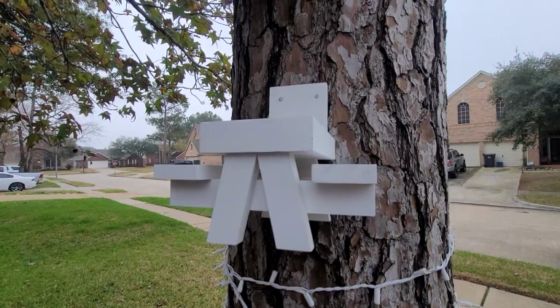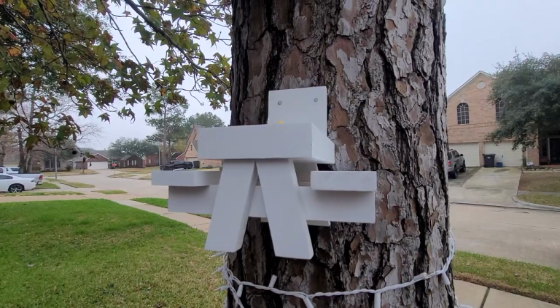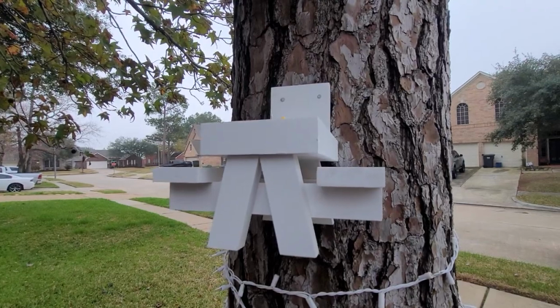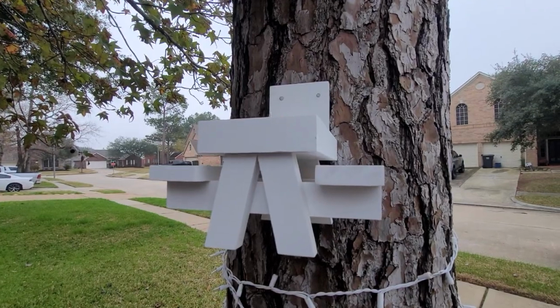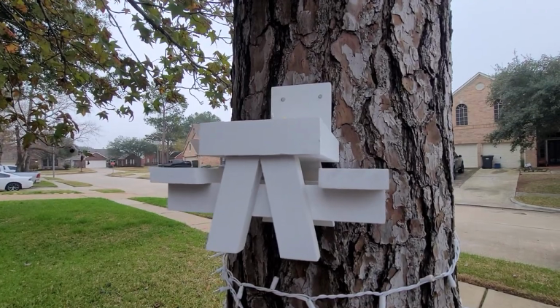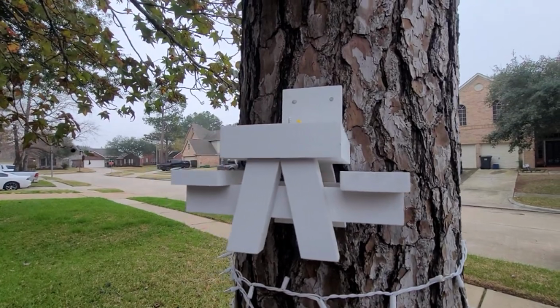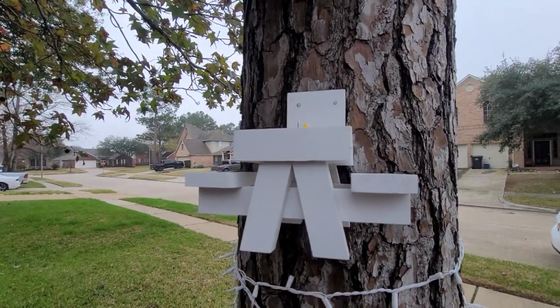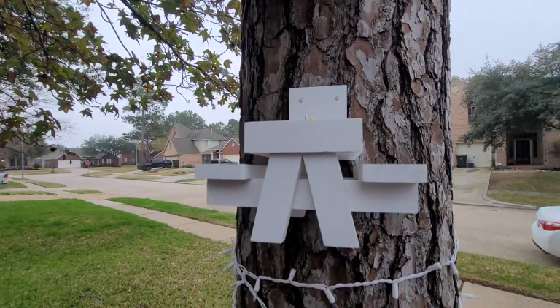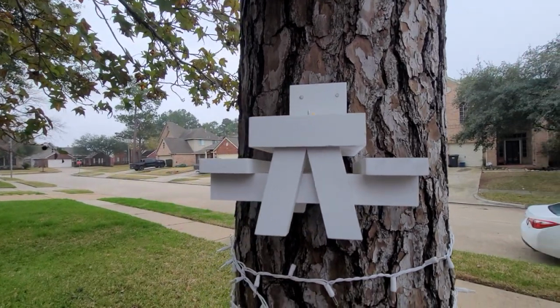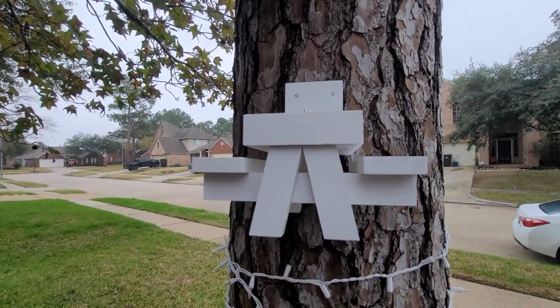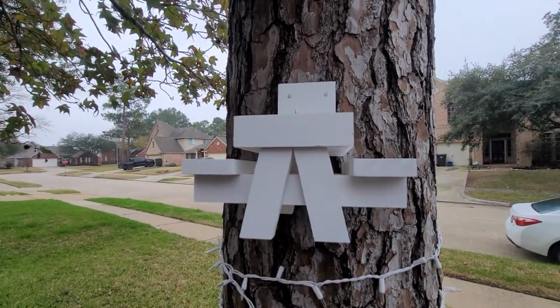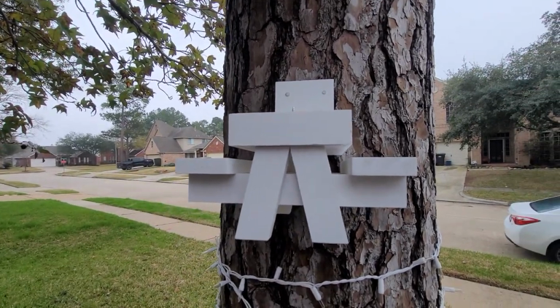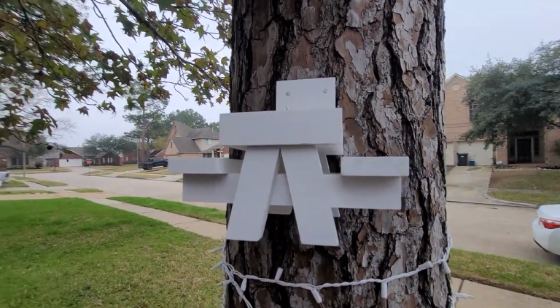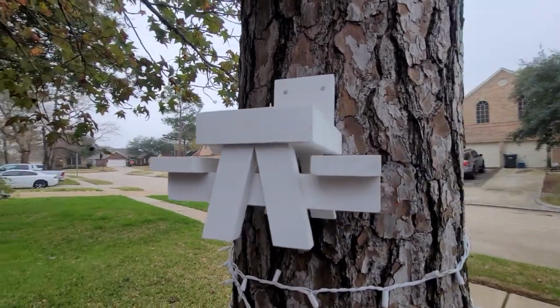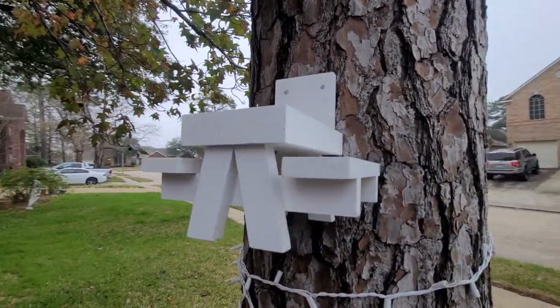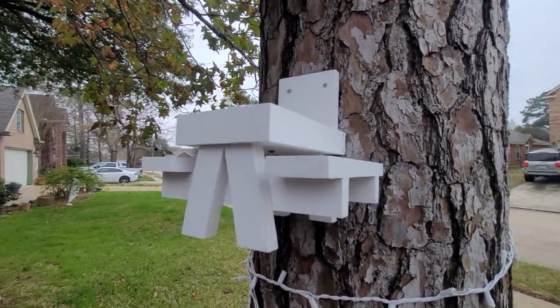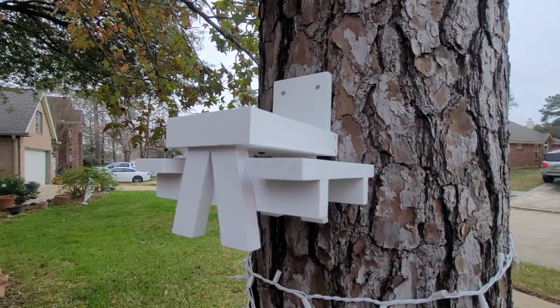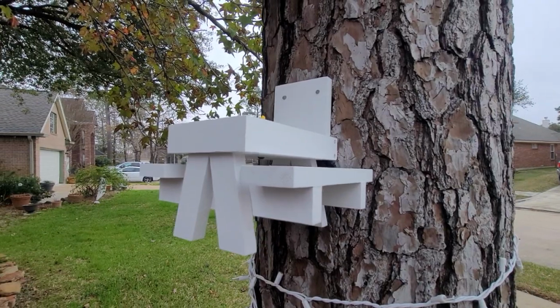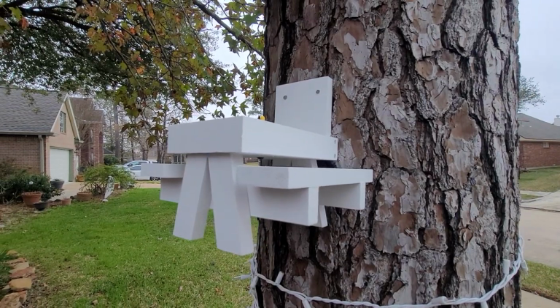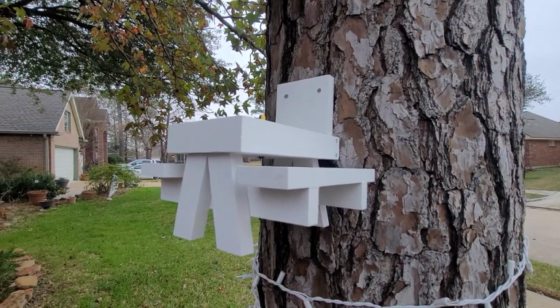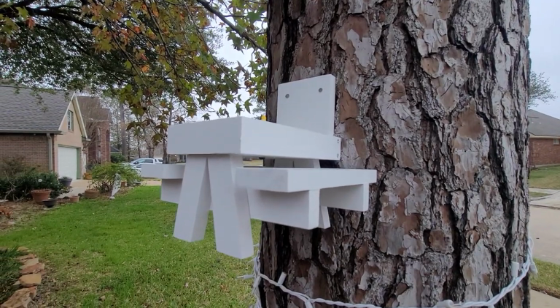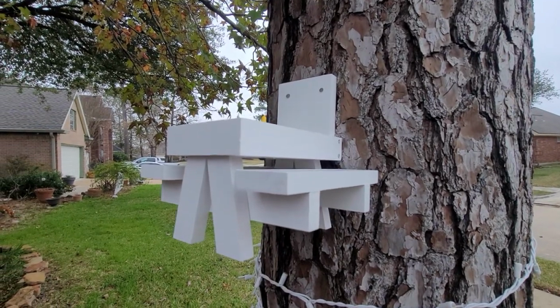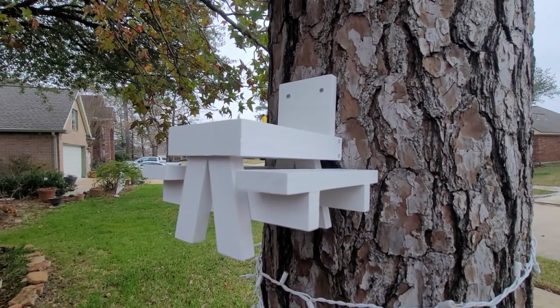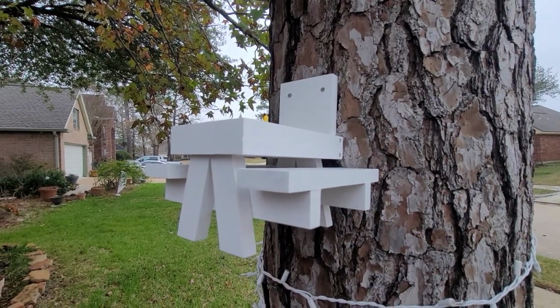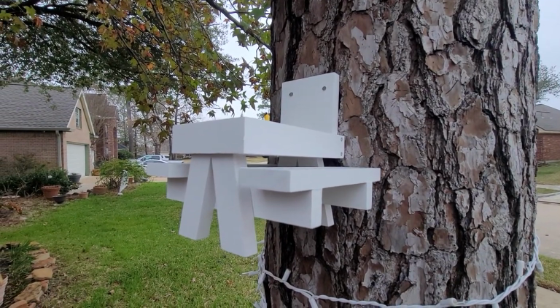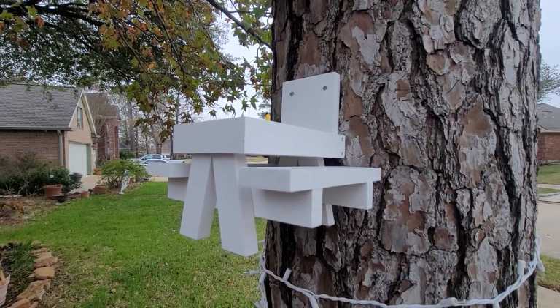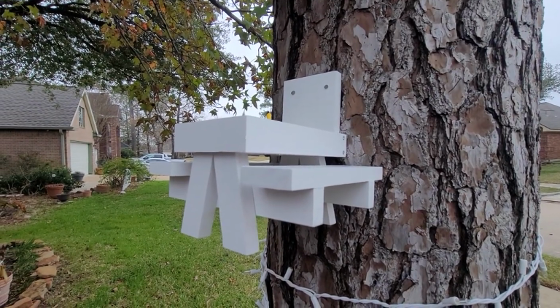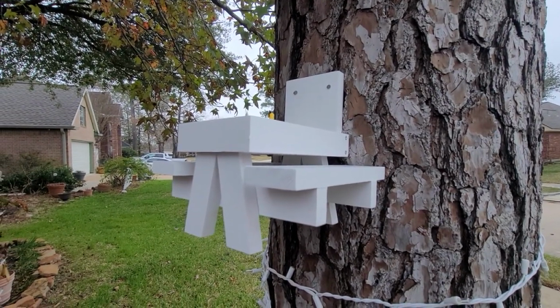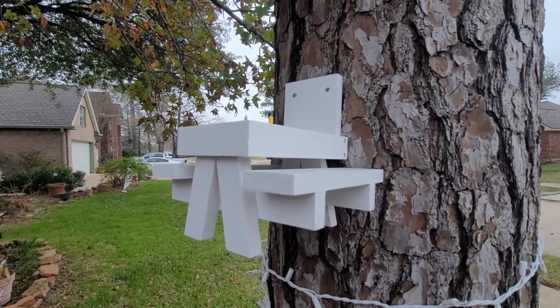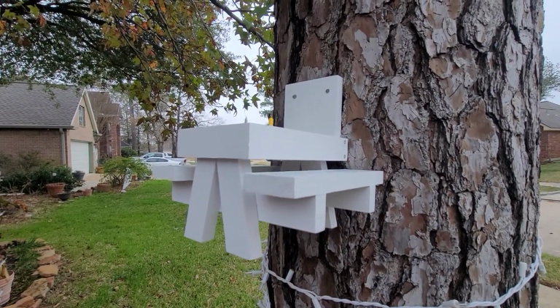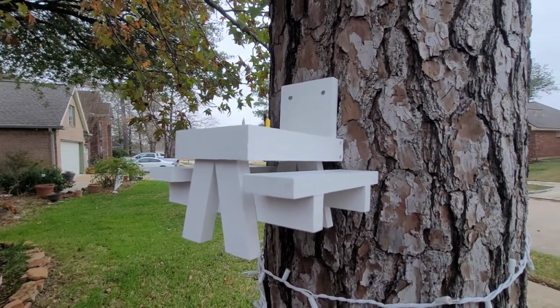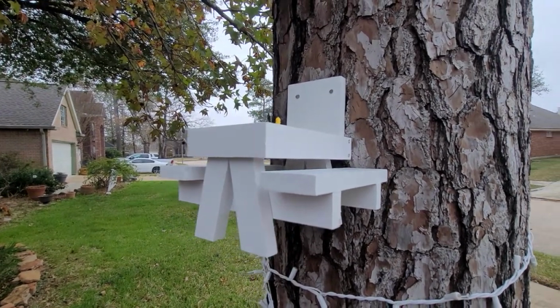Hi everyone, welcome to my channel. Today I am reviewing the Mixxidea squirrel bench and table feeder with umbrella.